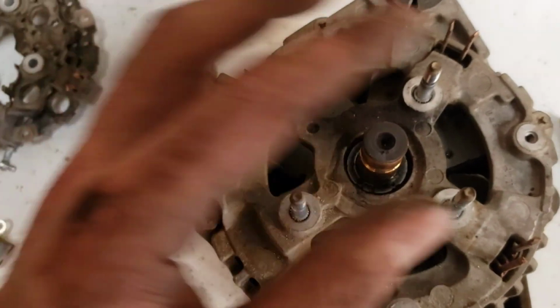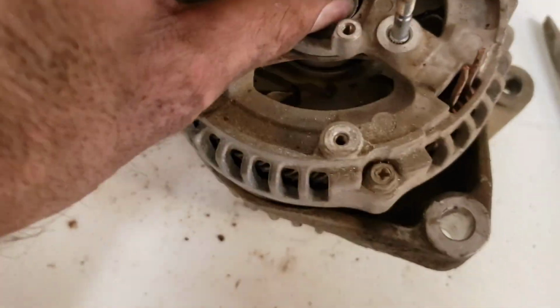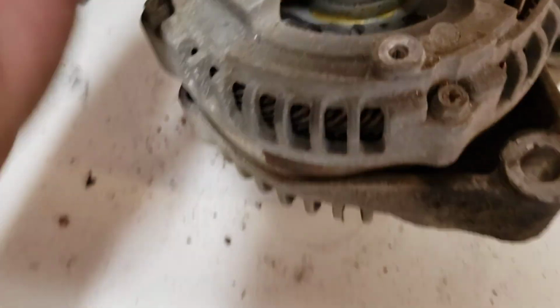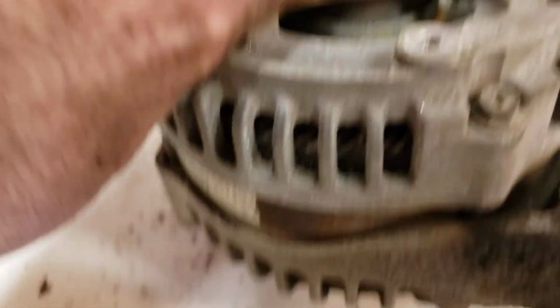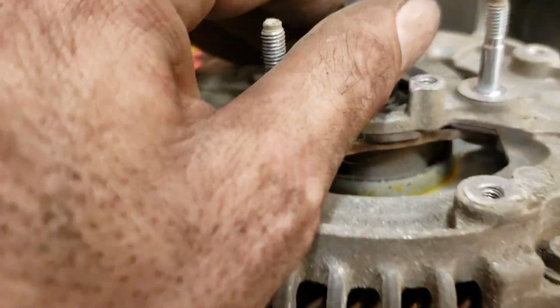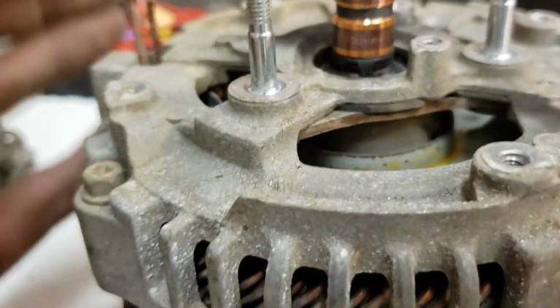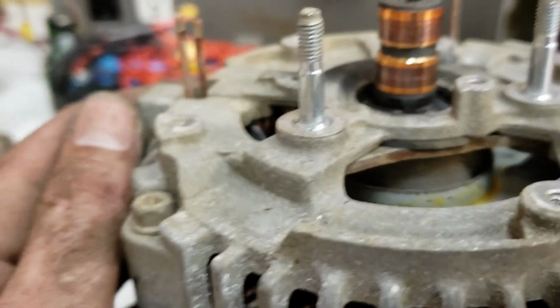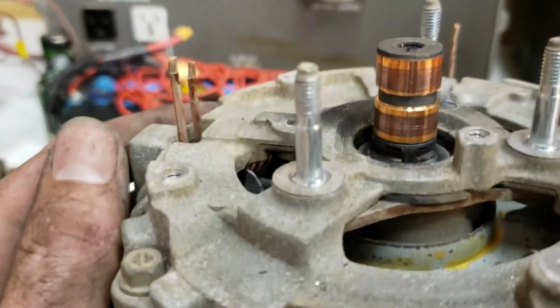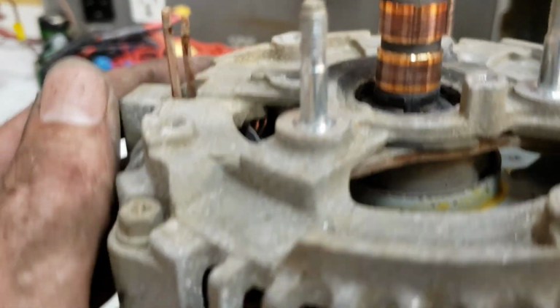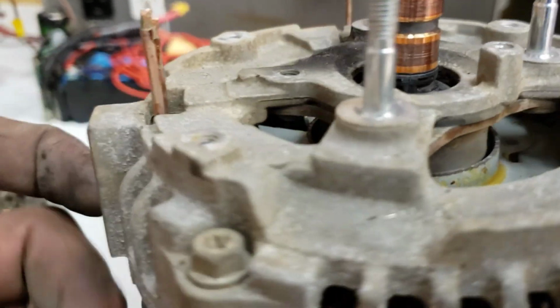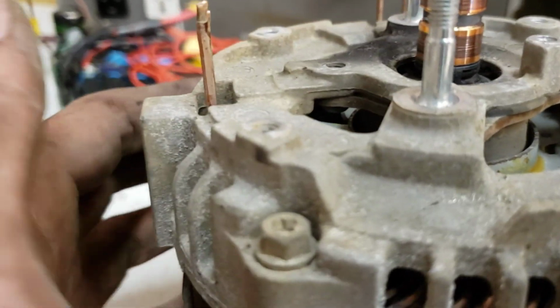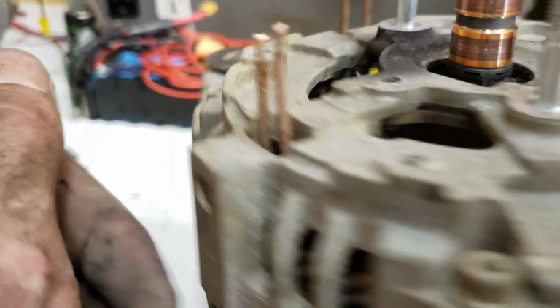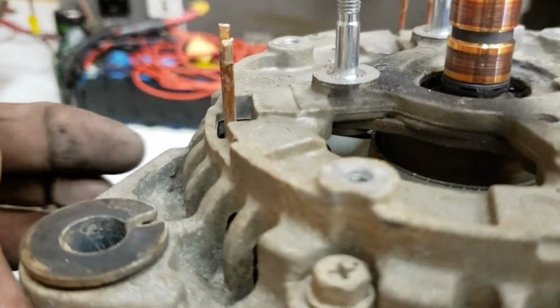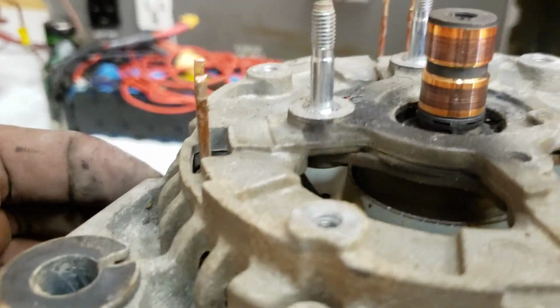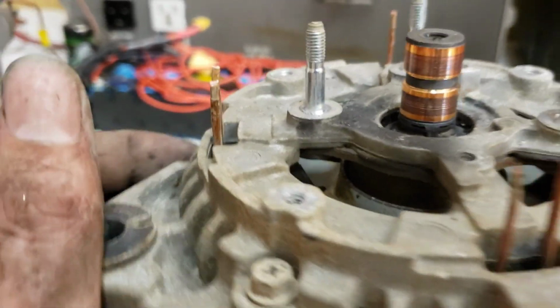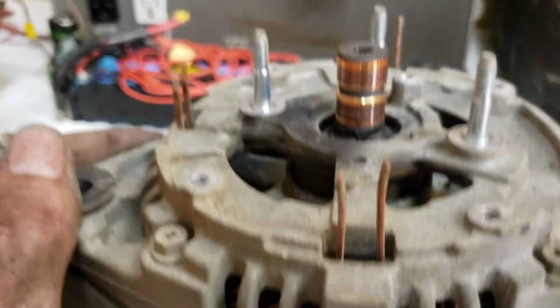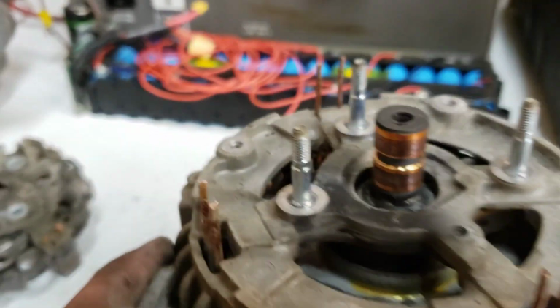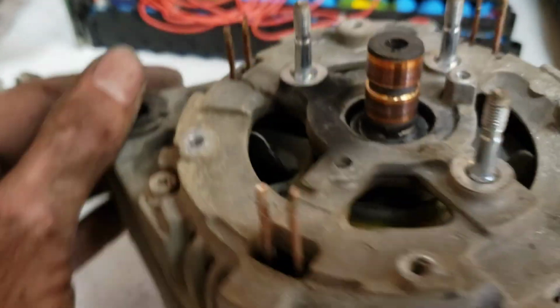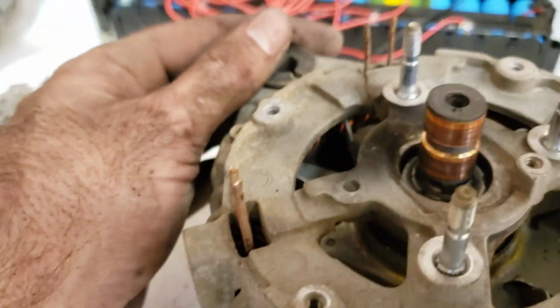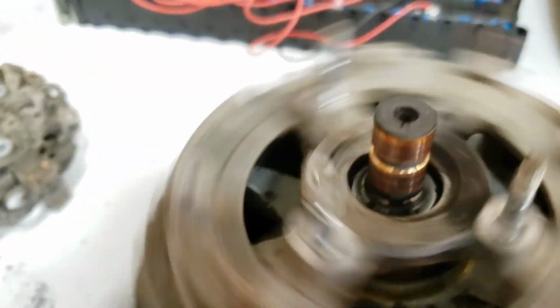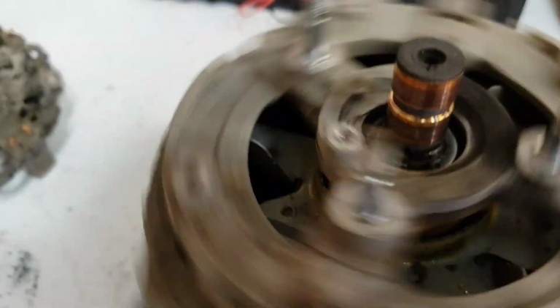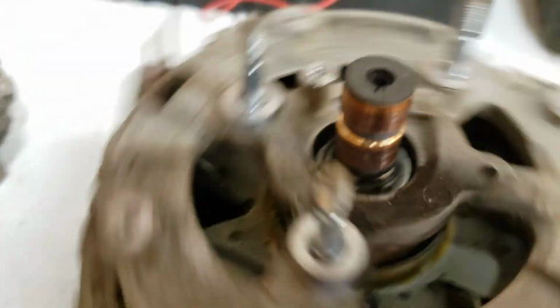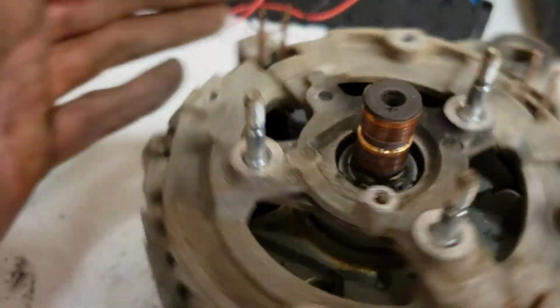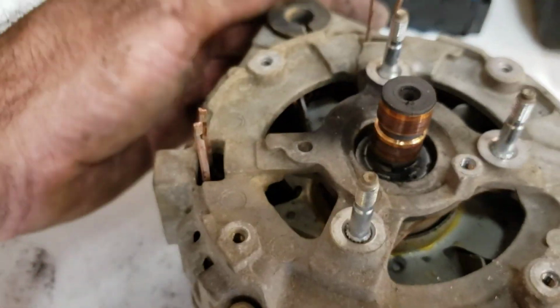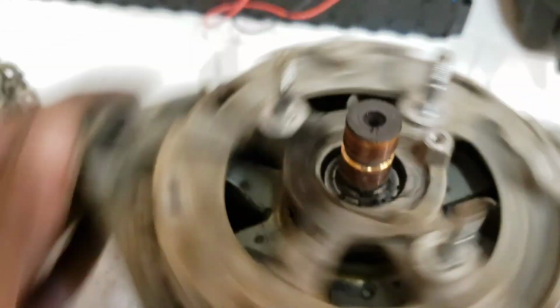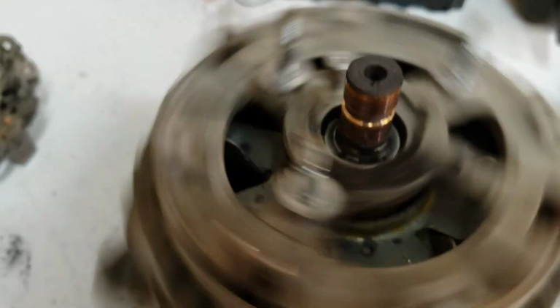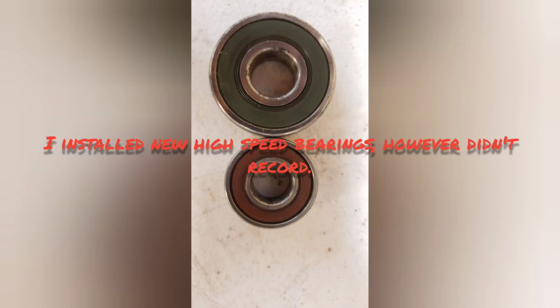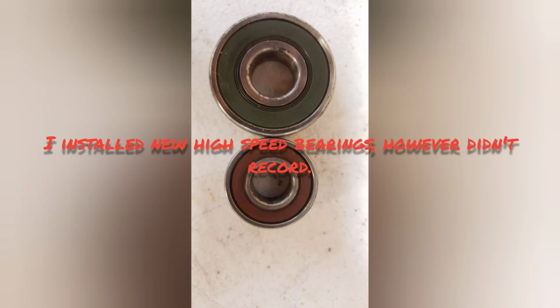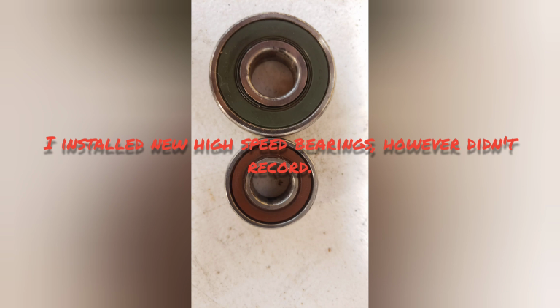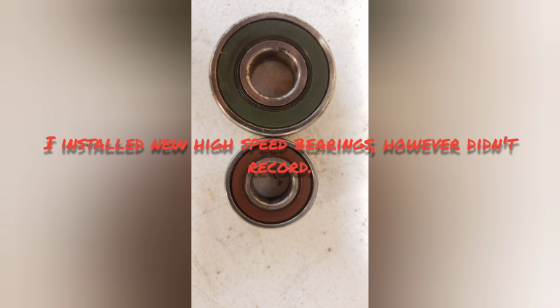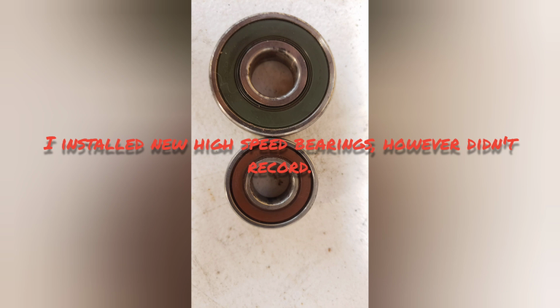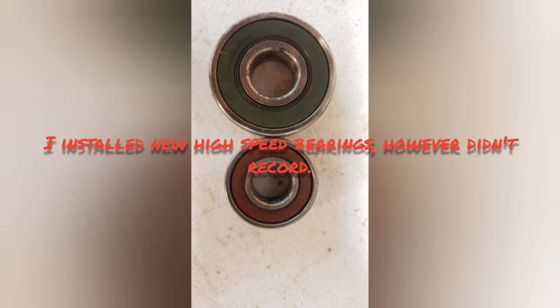And then you're stuck with this guy. Looking here, a little bit worn in. It didn't look too bad there, but bearings — for sure, you can hear the bearing. Come in if you're not killing it.